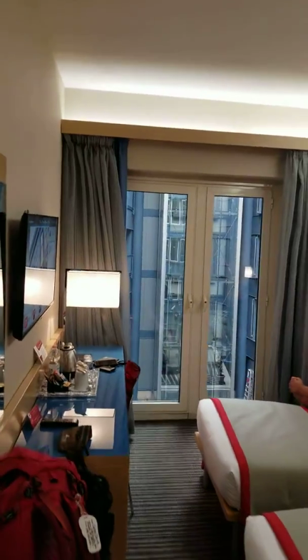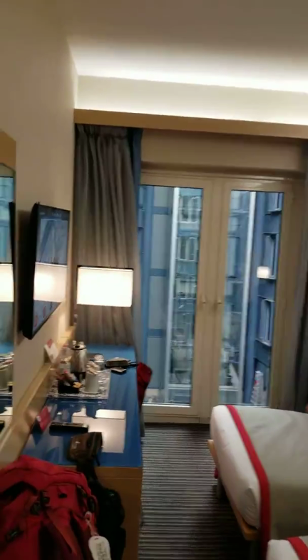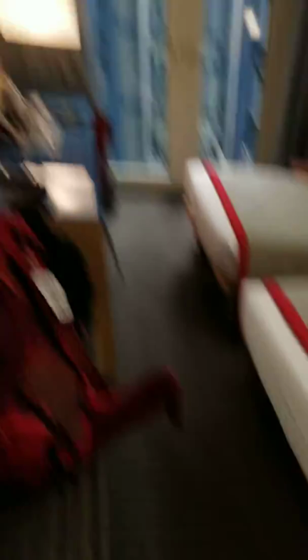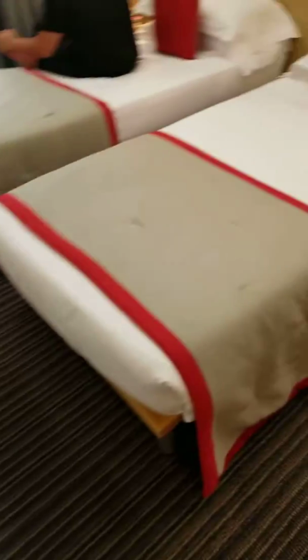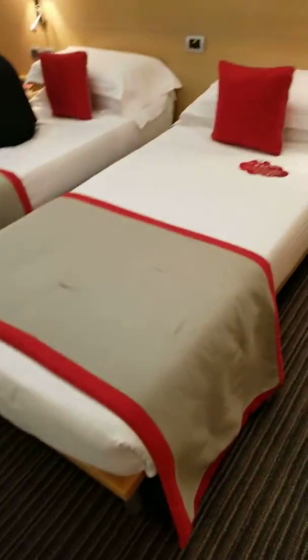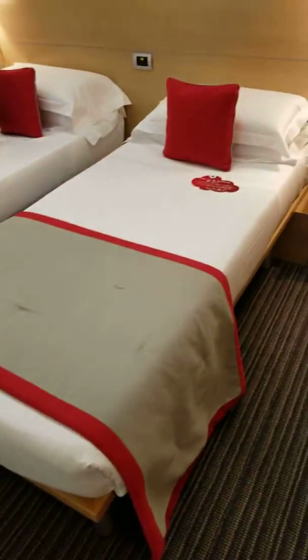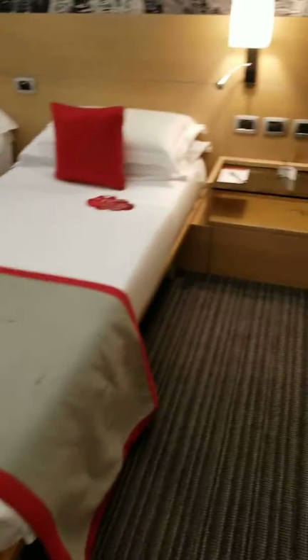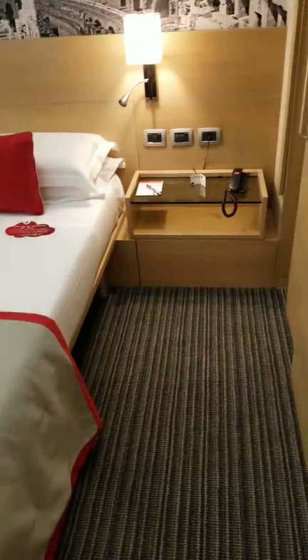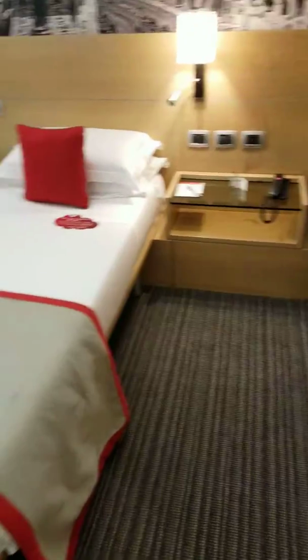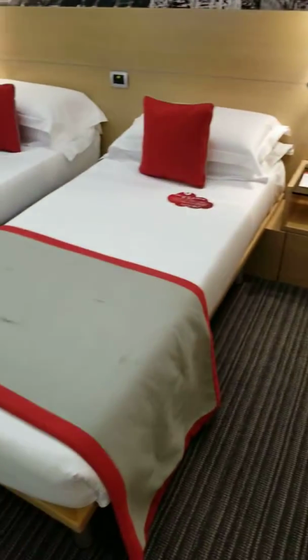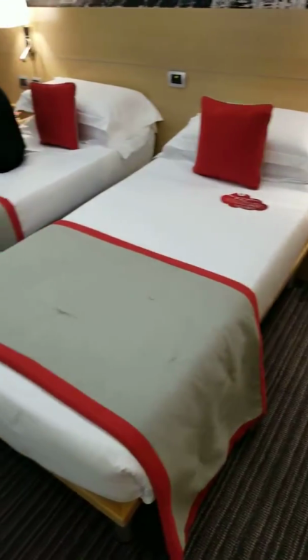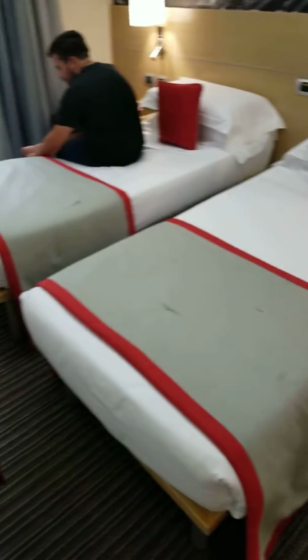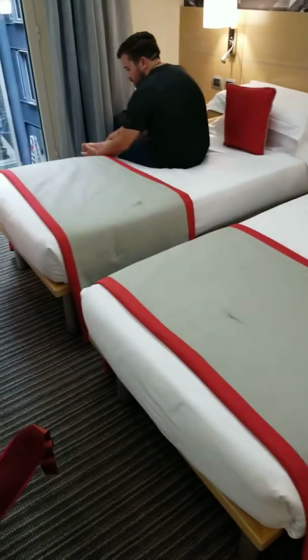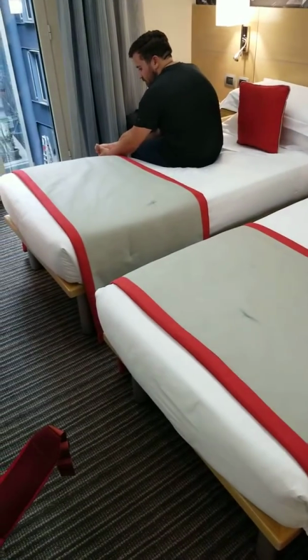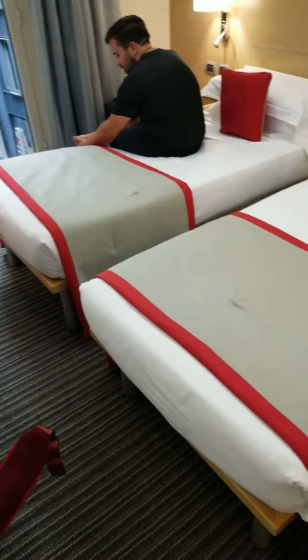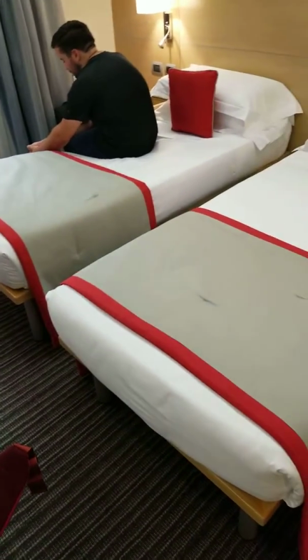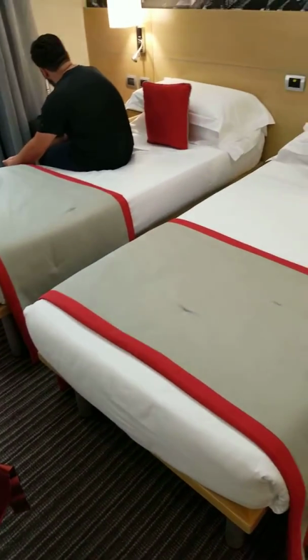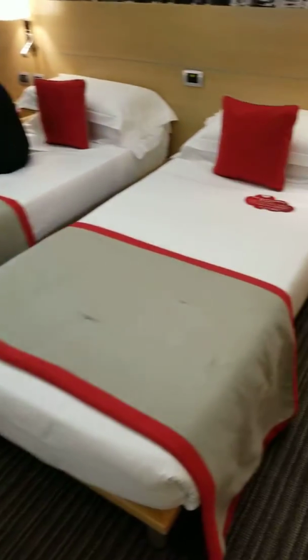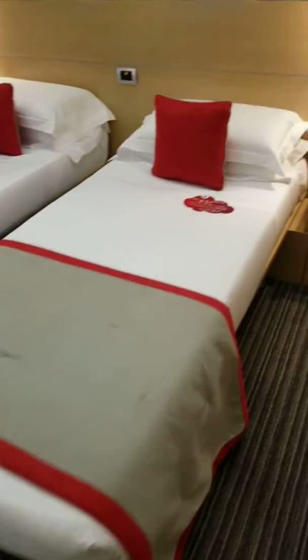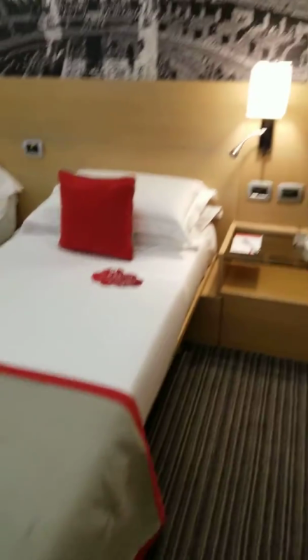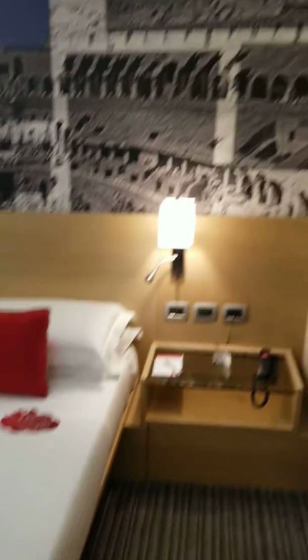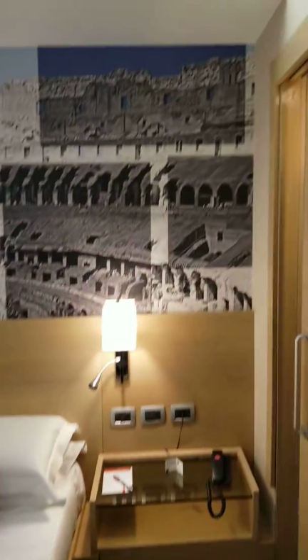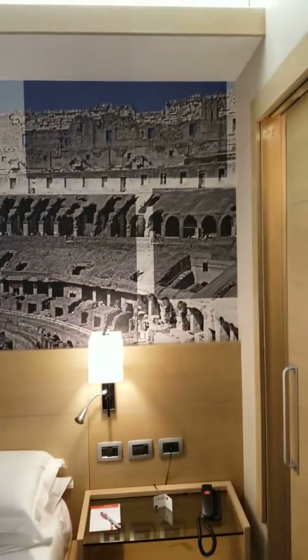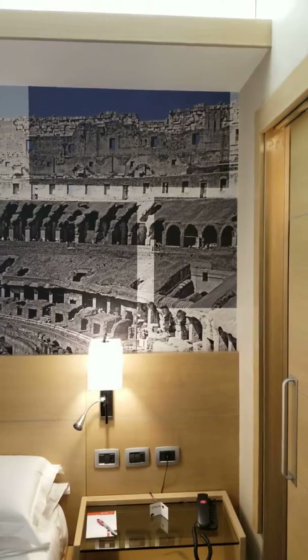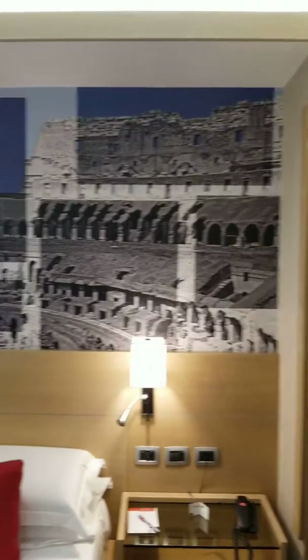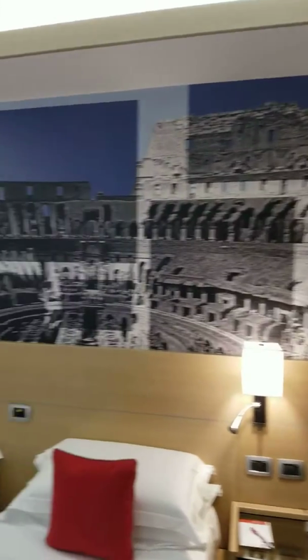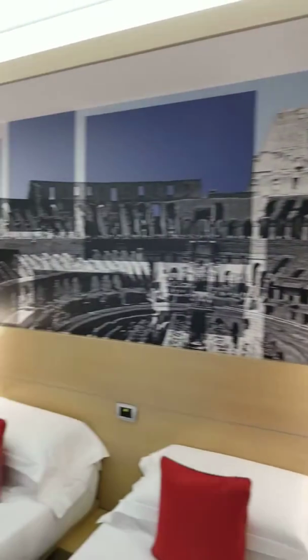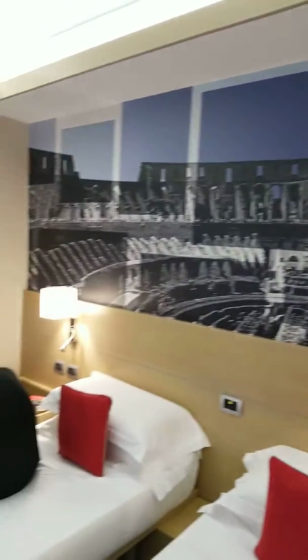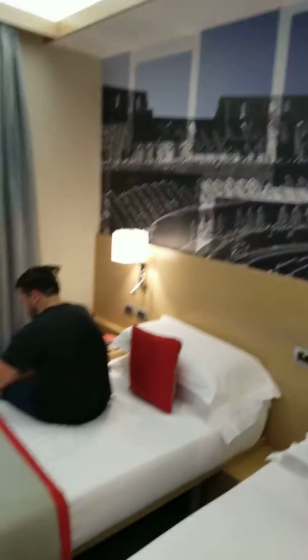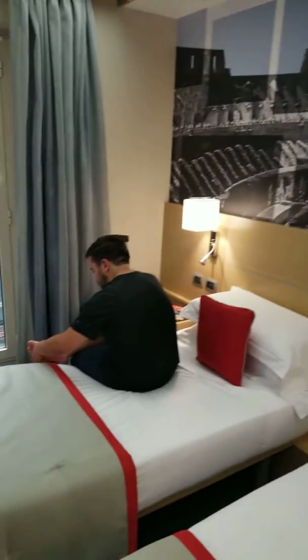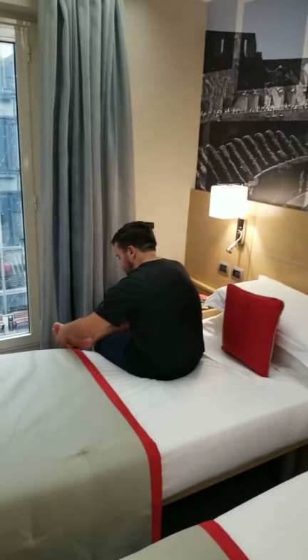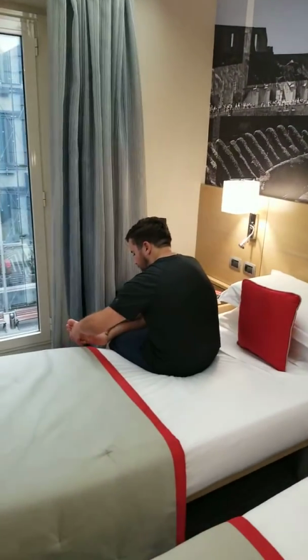No balcony, but it does have two nice little windows. Another thing to keep in mind — tiny beds. You don't get the queen-size beds like you get in the US for the most part. Nice little decoration.